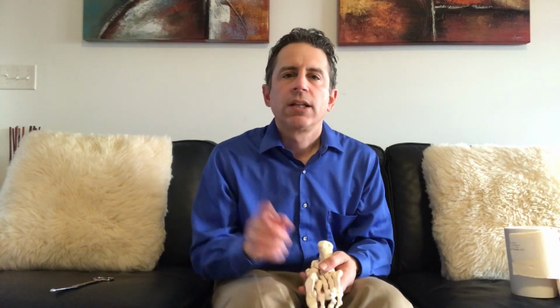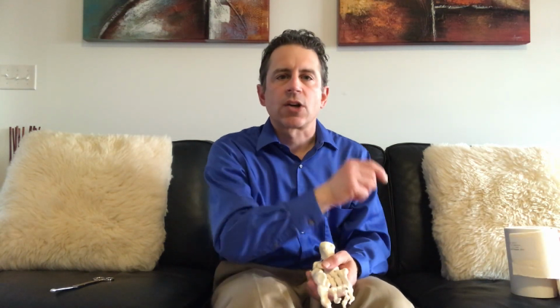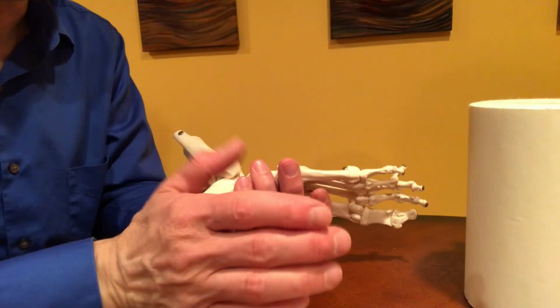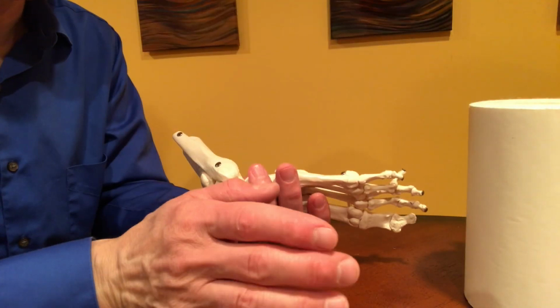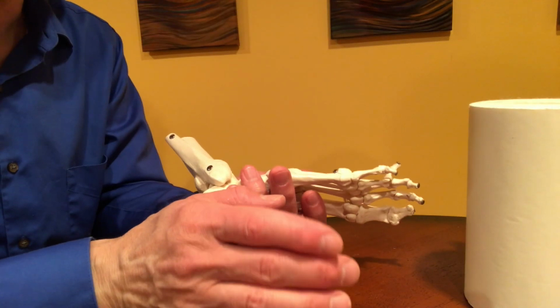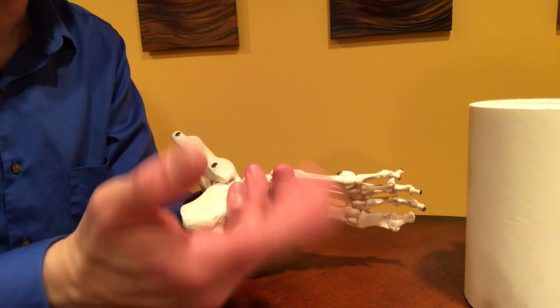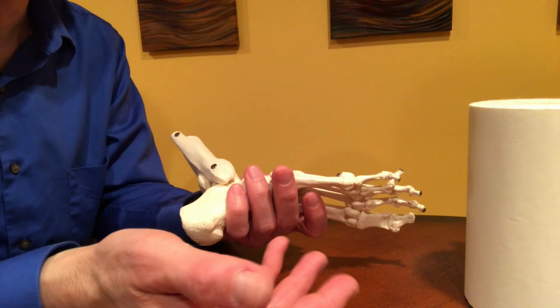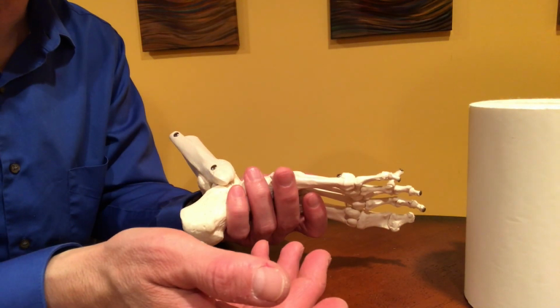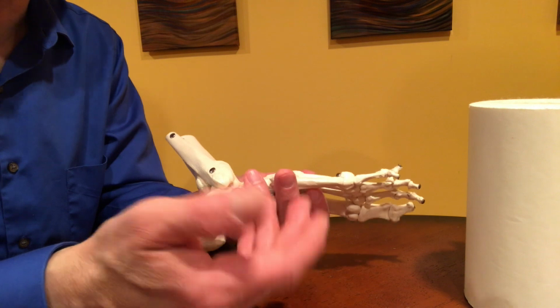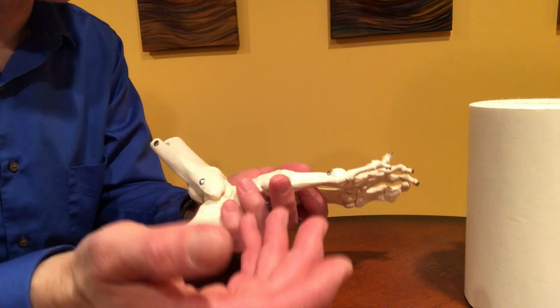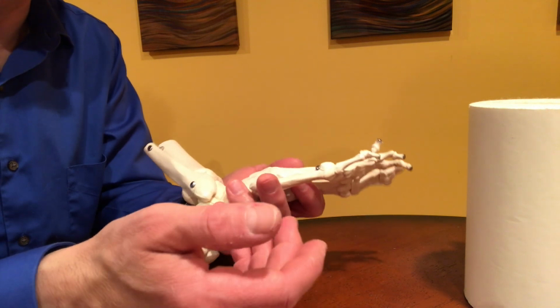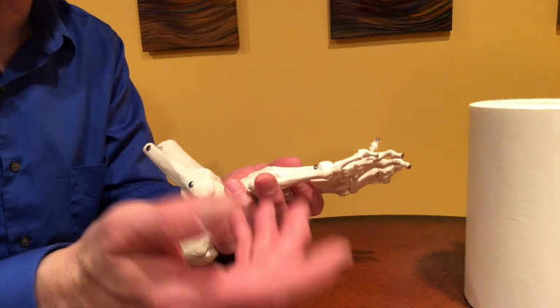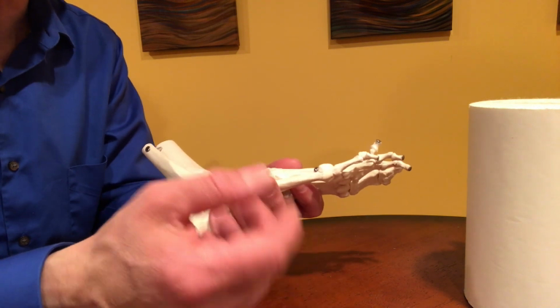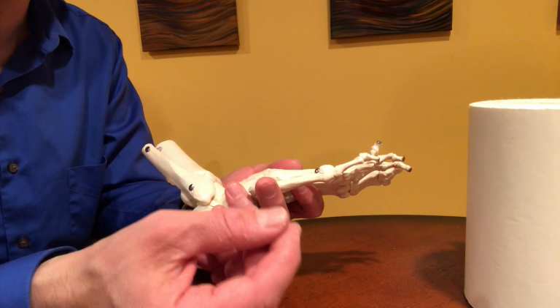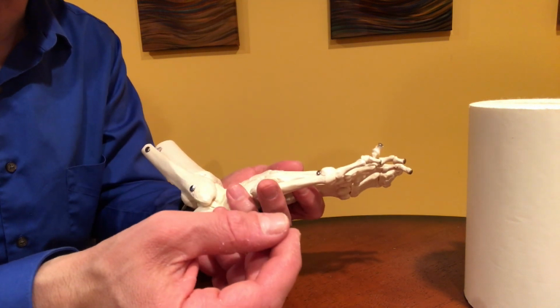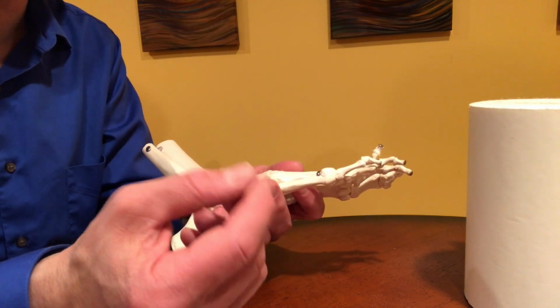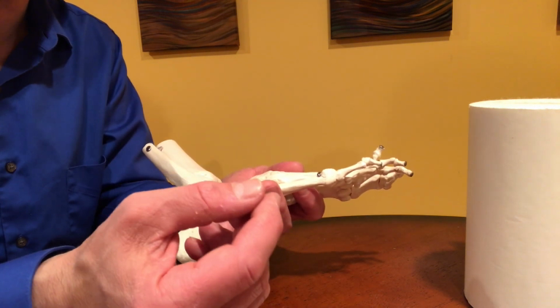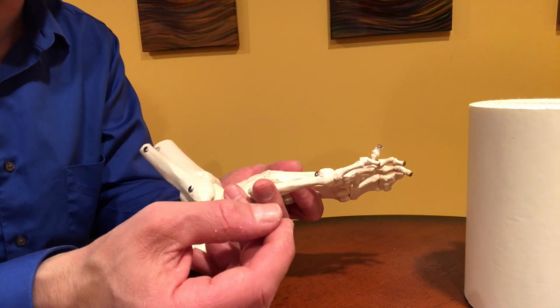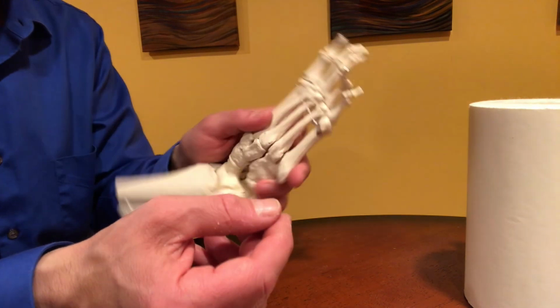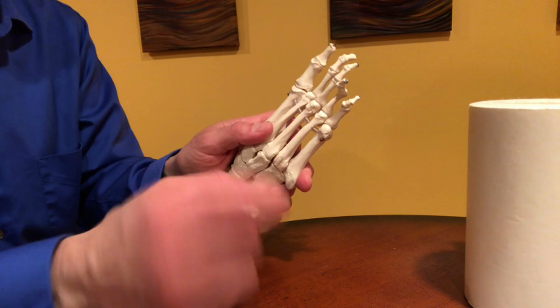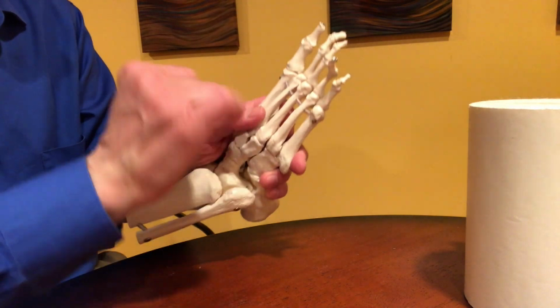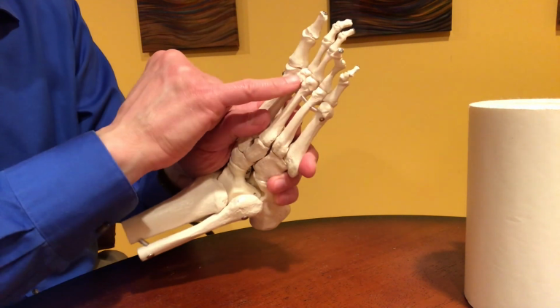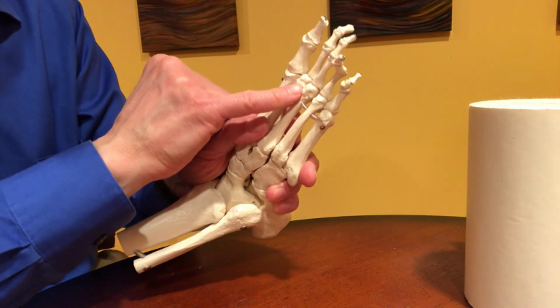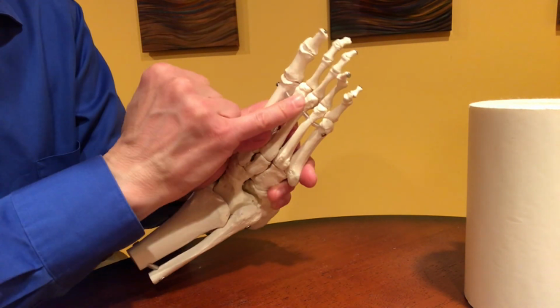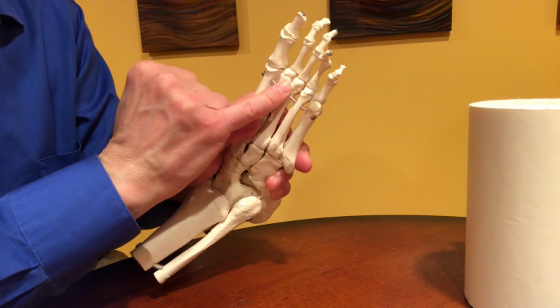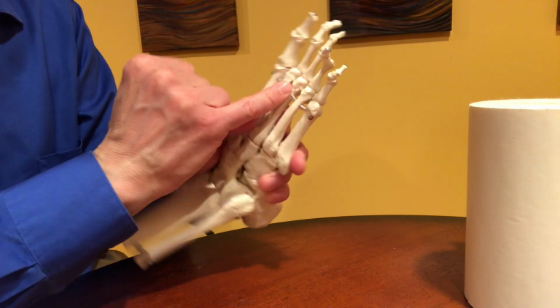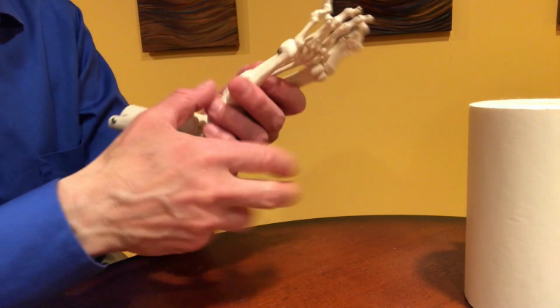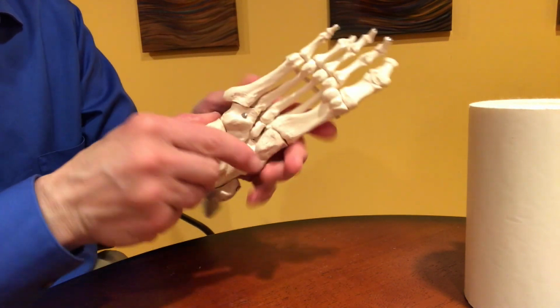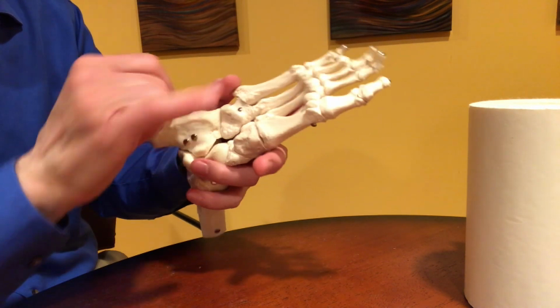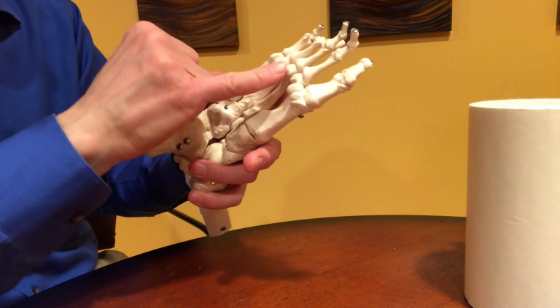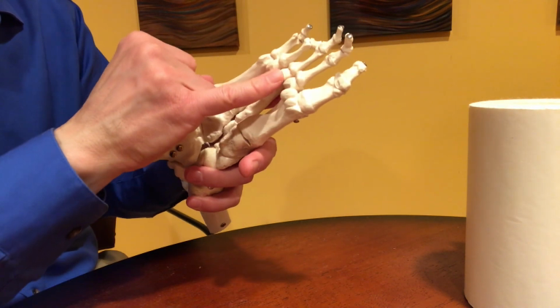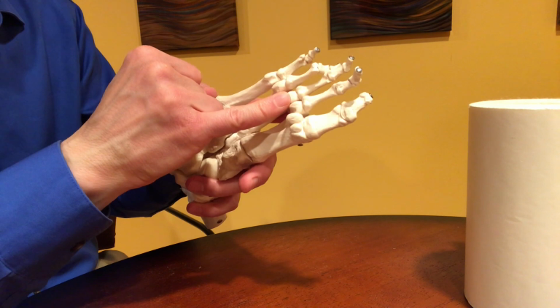For this demonstration, we need a working diagnosis, and so our diagnosis is going to be a painful callus below the third metatarsal head. The third metatarsal head is right there, but it's on the bottom, so it's going to be this spot right here.